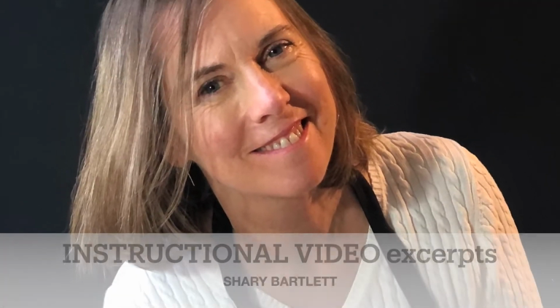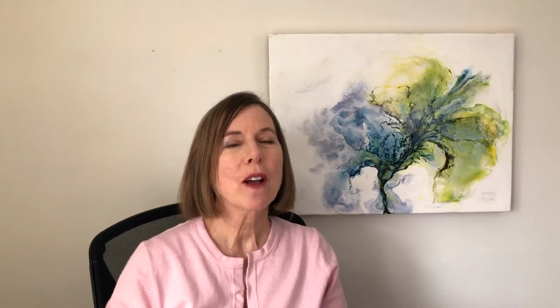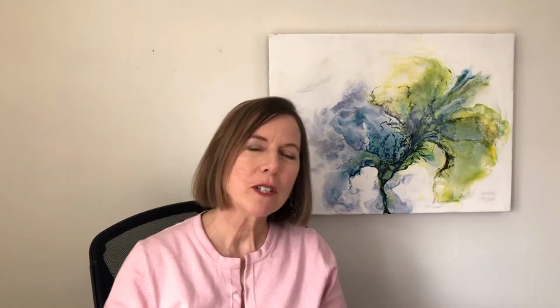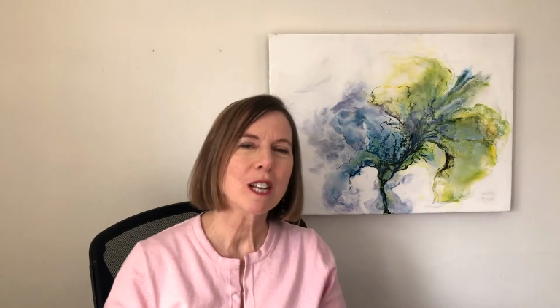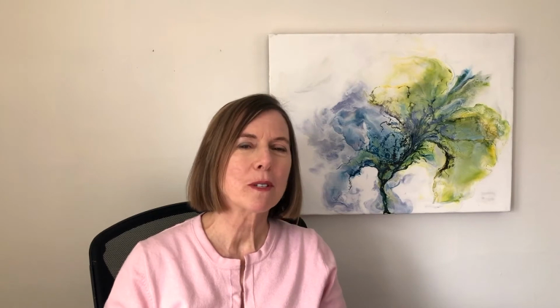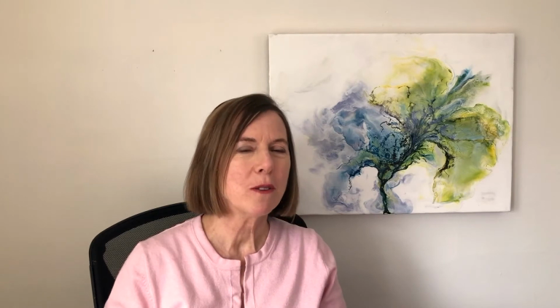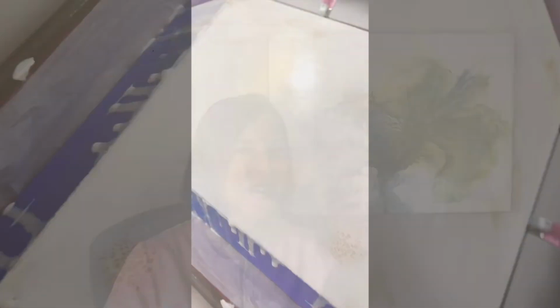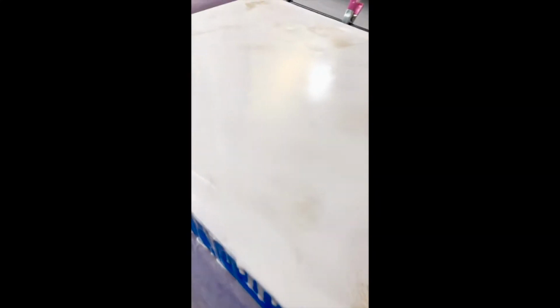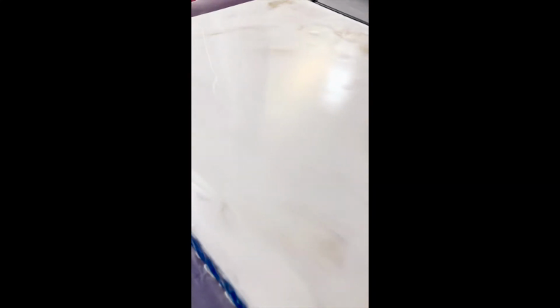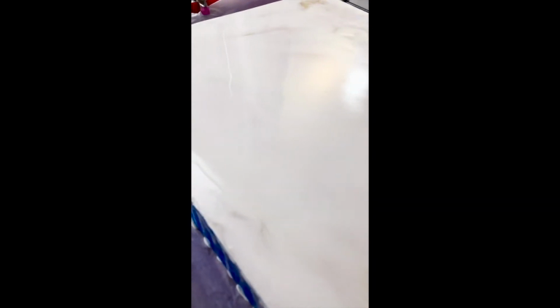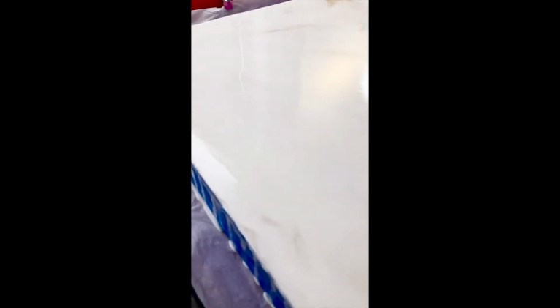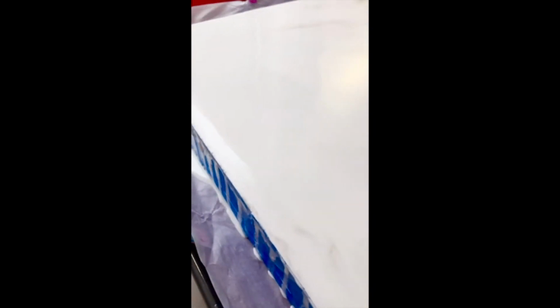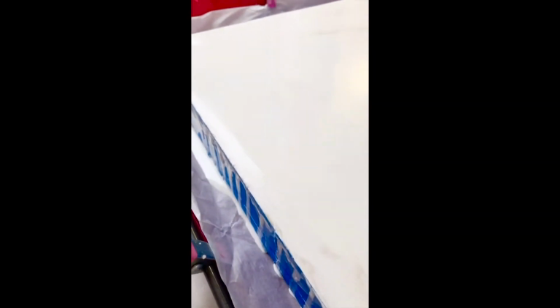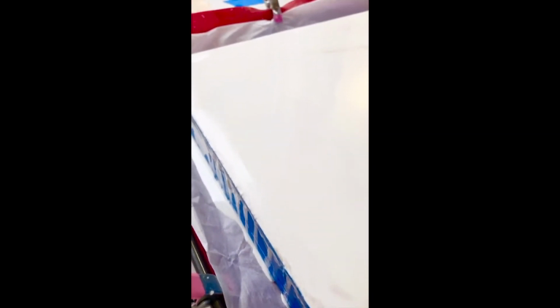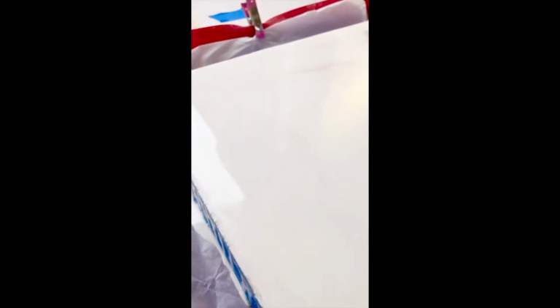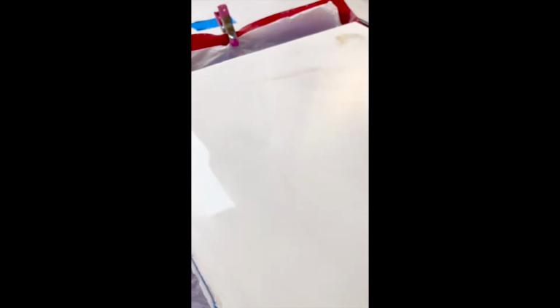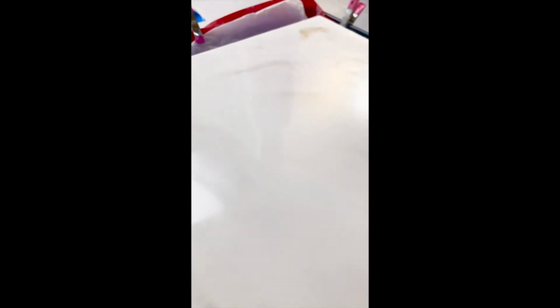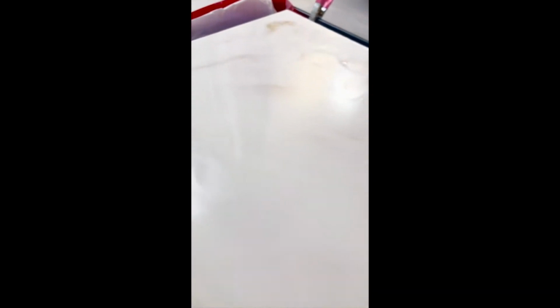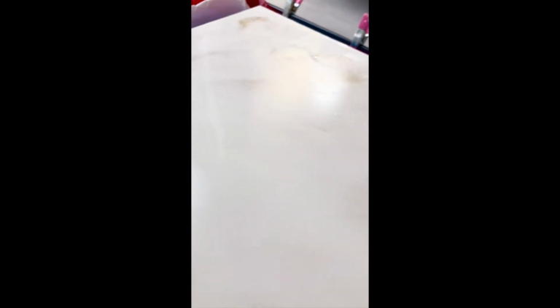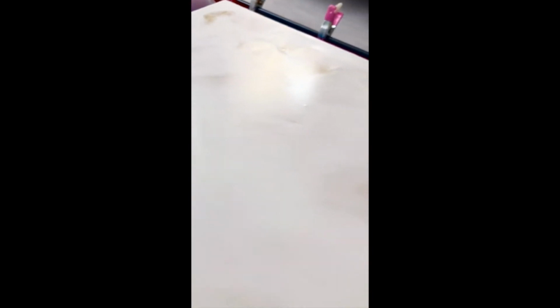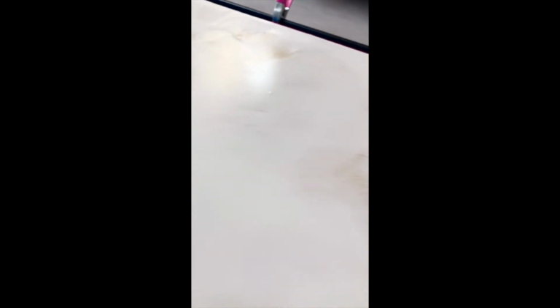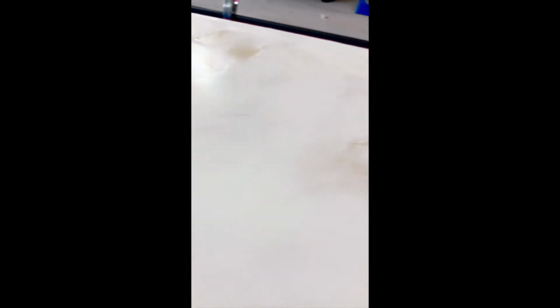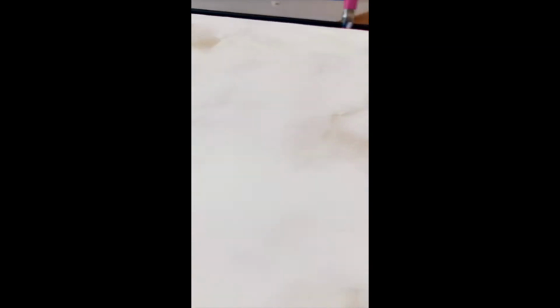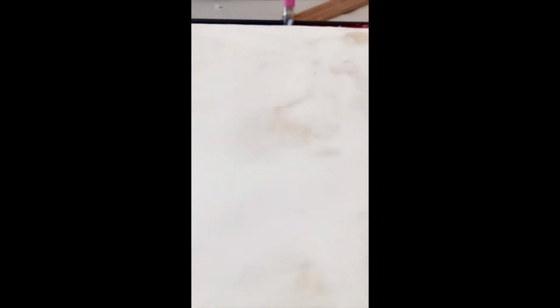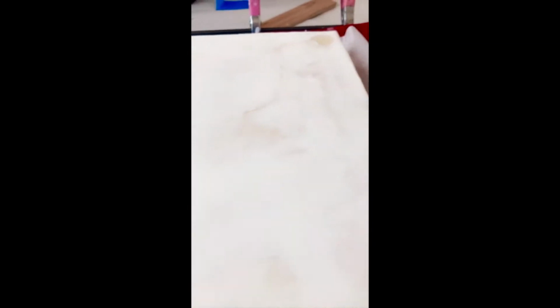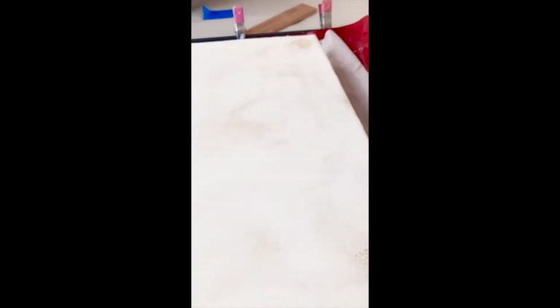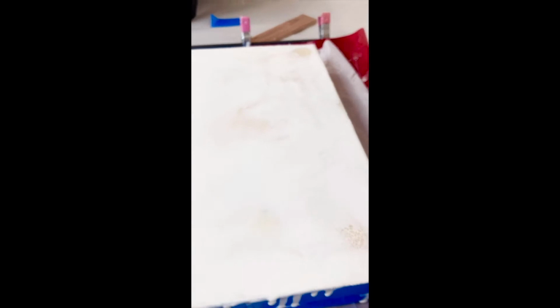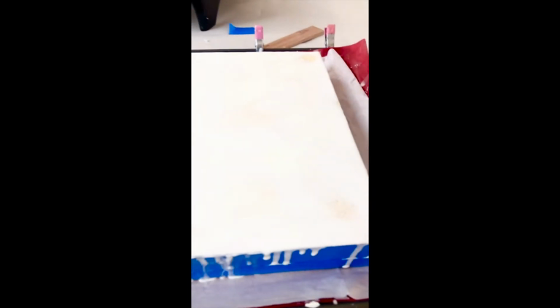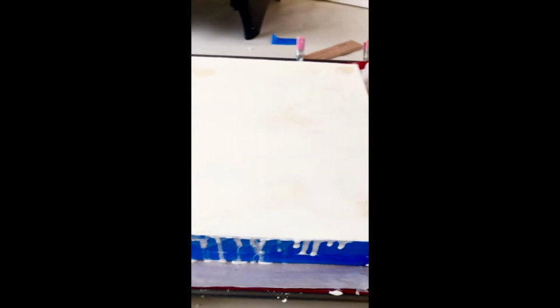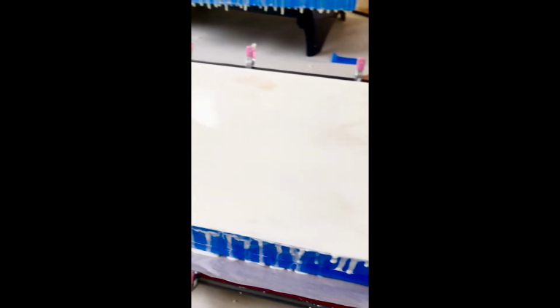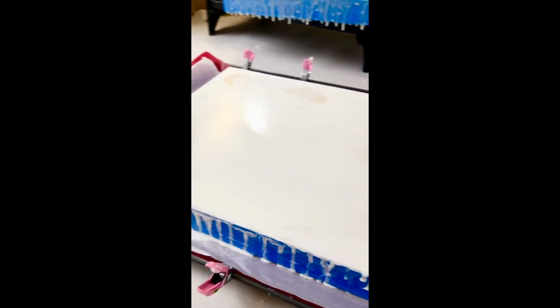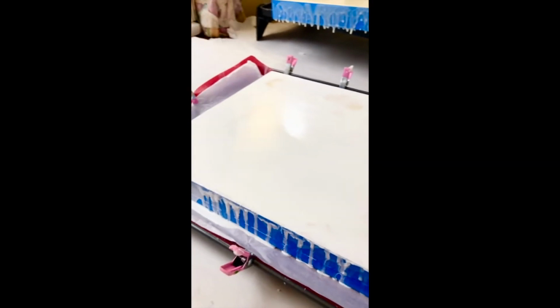I thought I would share some of those with you today. Why would you want to have an untextured surface for an encaustic painting? Well, there are several reasons I found where a glassy sheen really enhances a work.